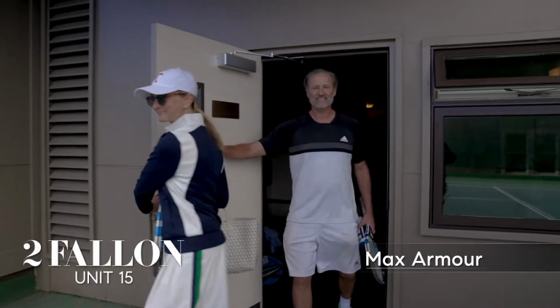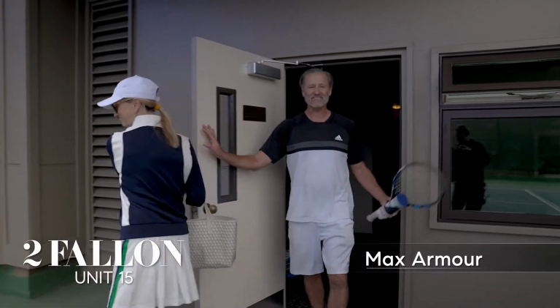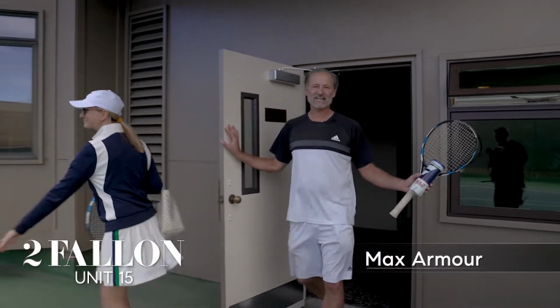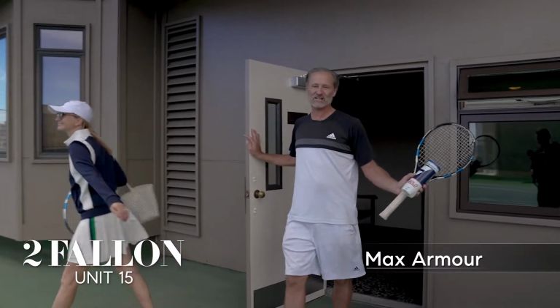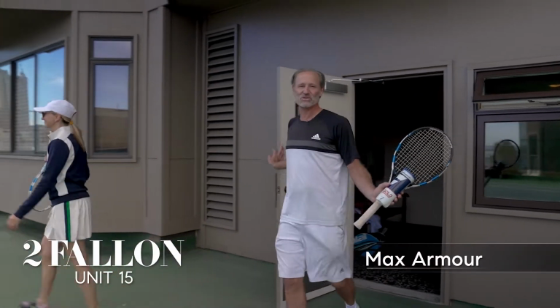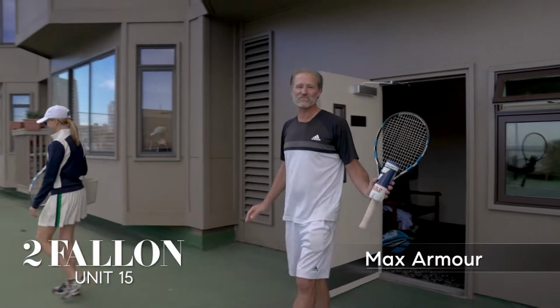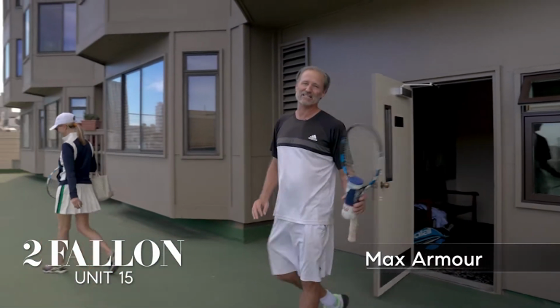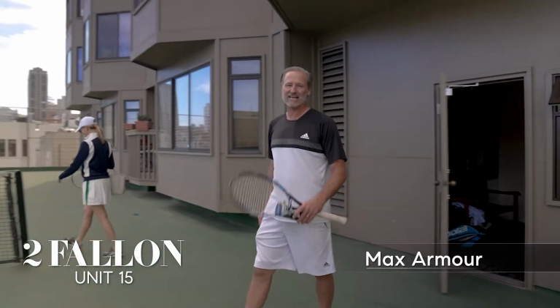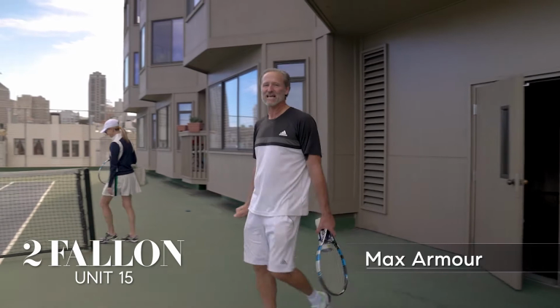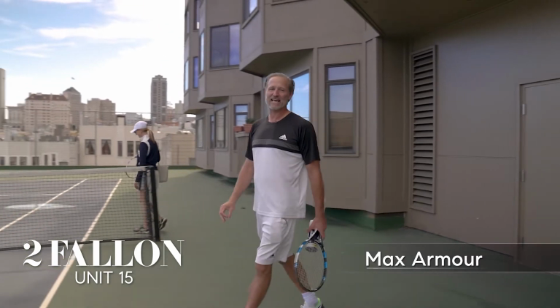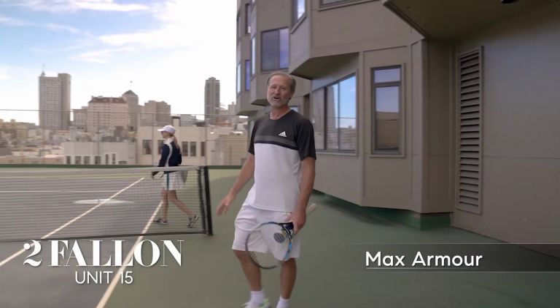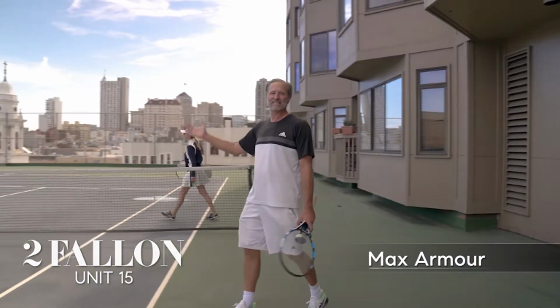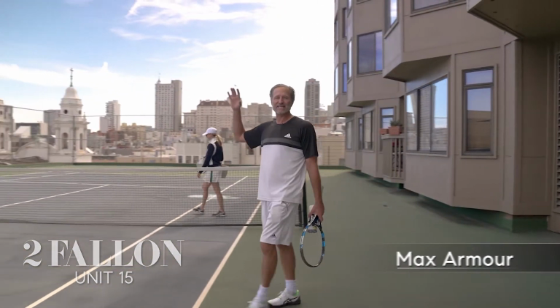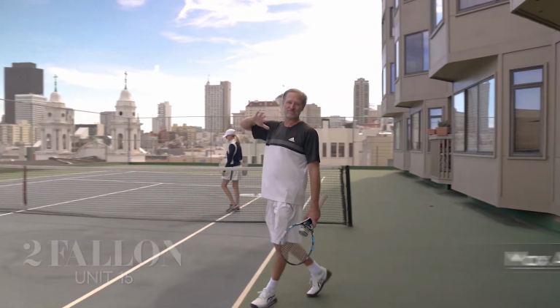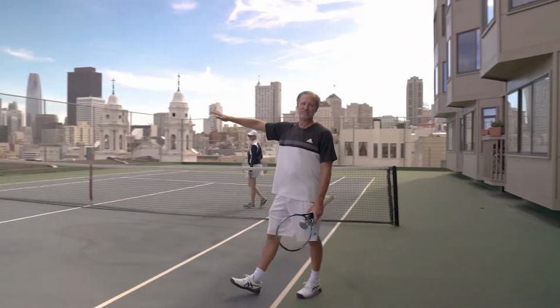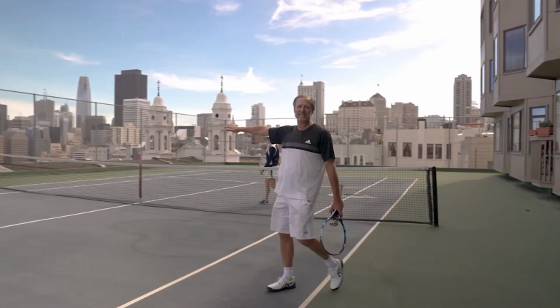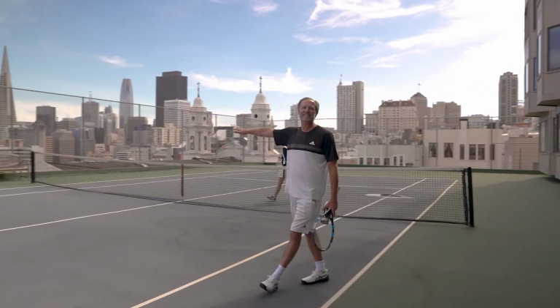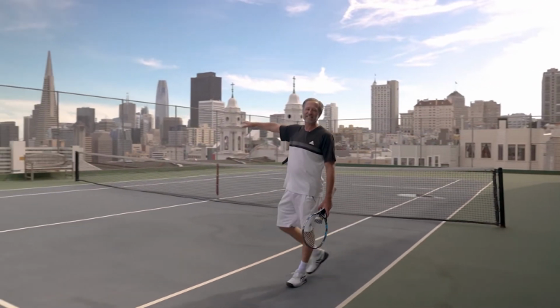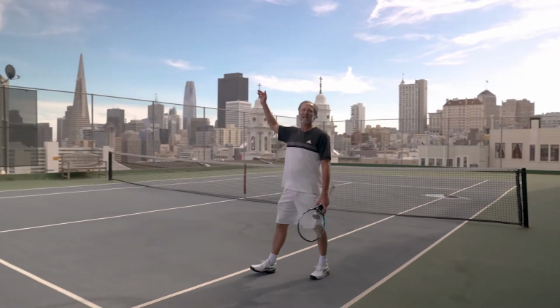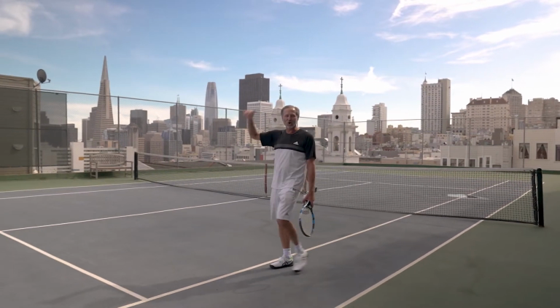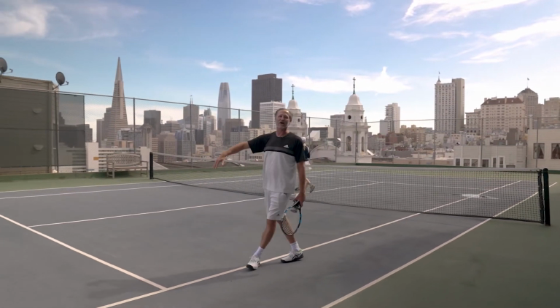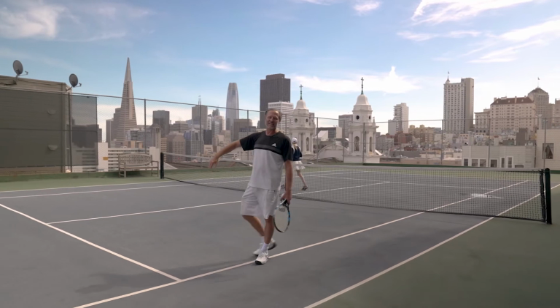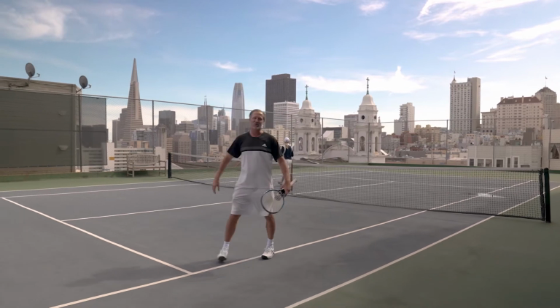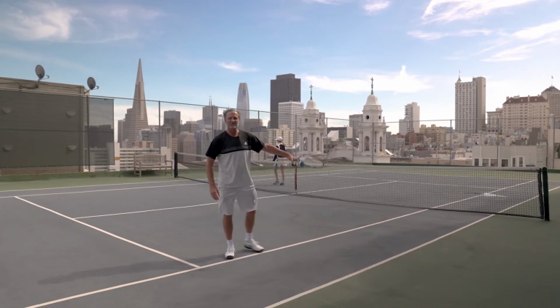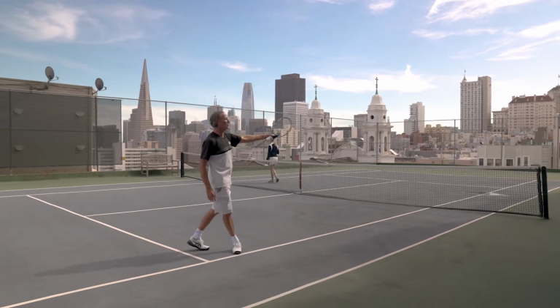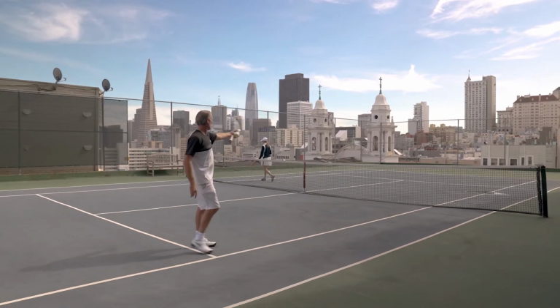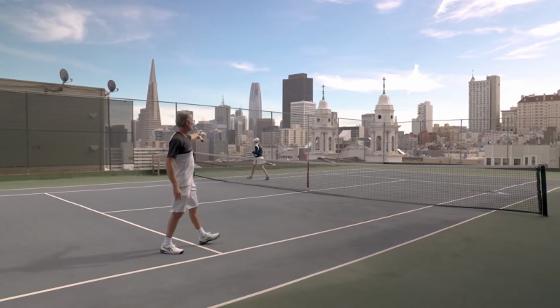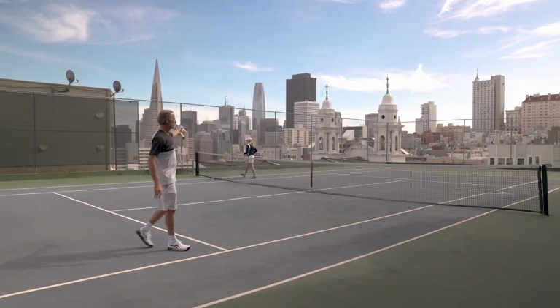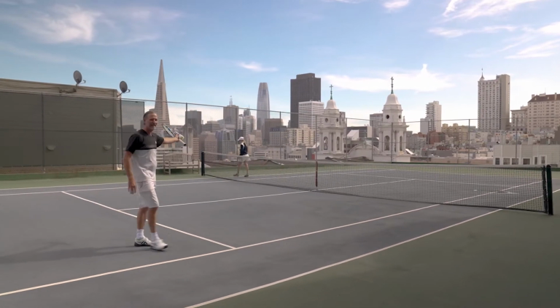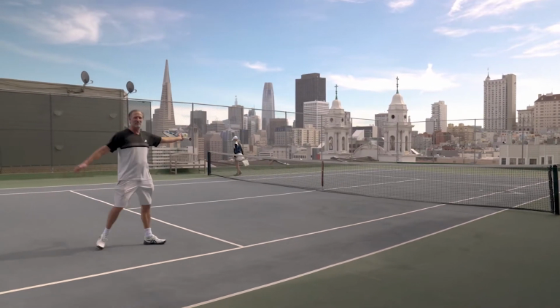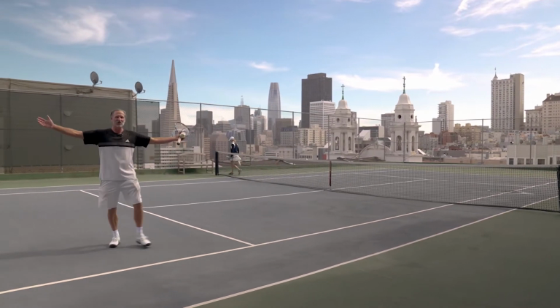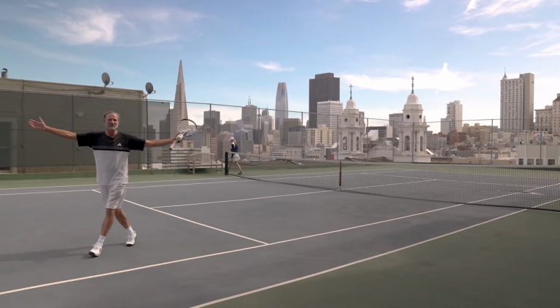Hey everyone! Welcome to Two Fallon Place, the Landmark. This is the best amenity in the city — their own private tennis court with the view of all views. We're gonna play a little bit. I hope you enjoy.